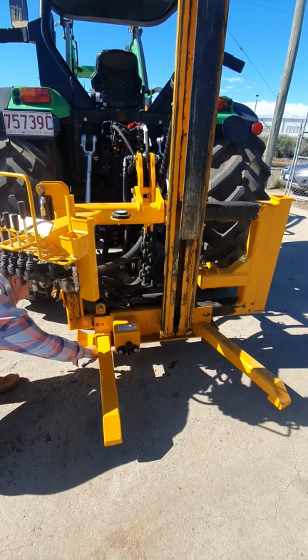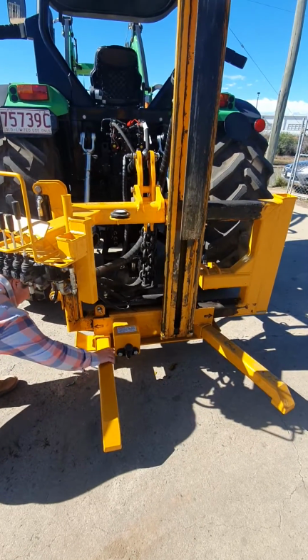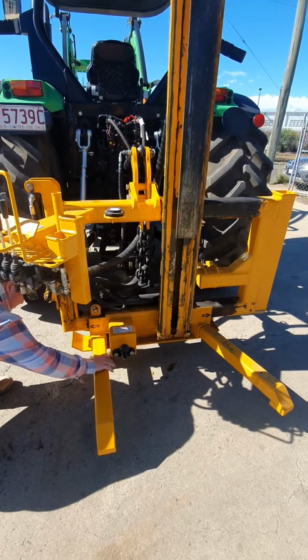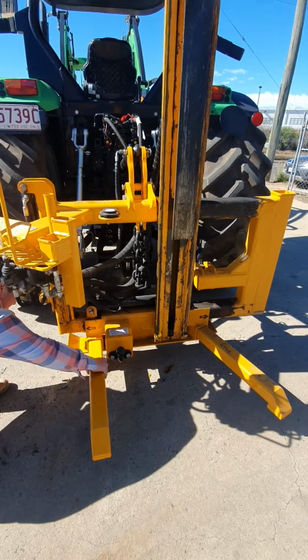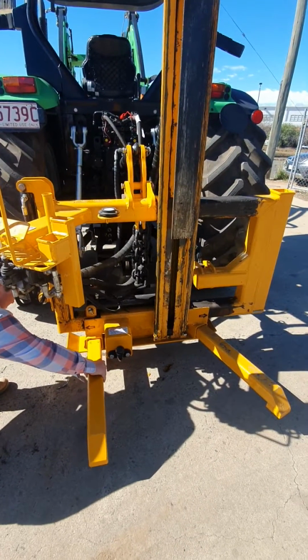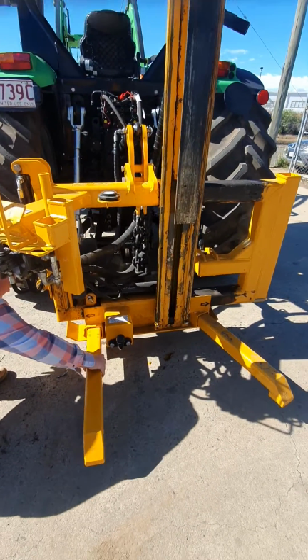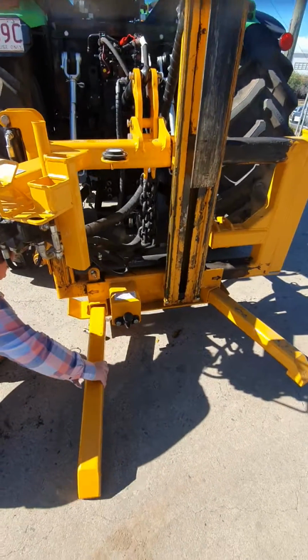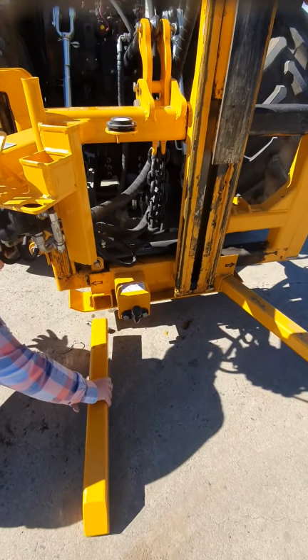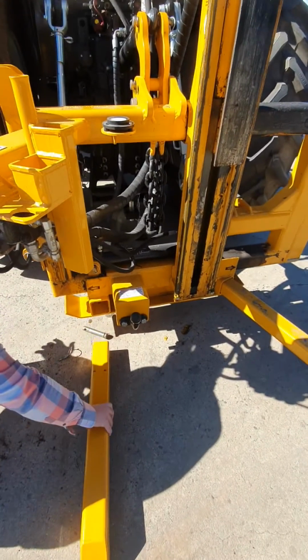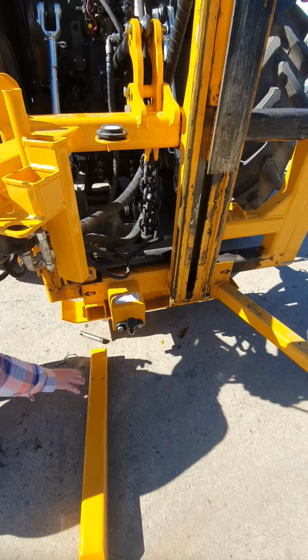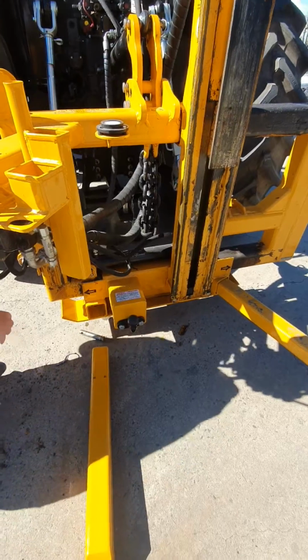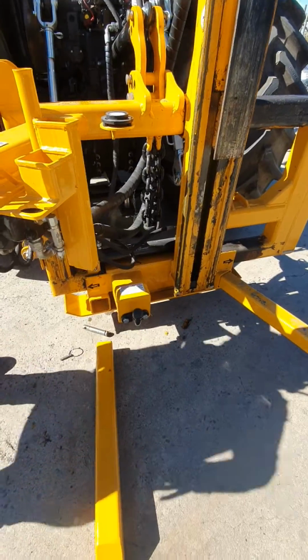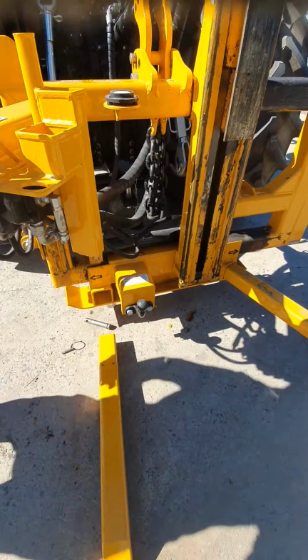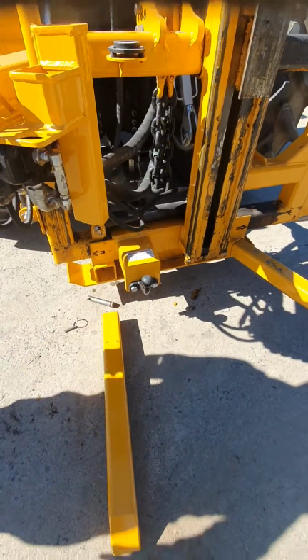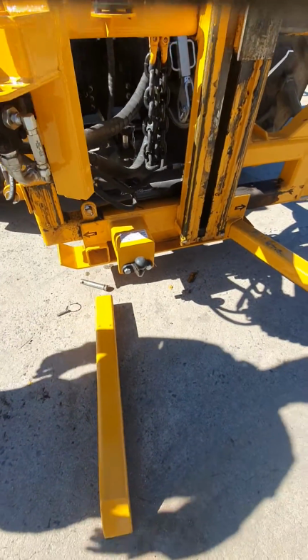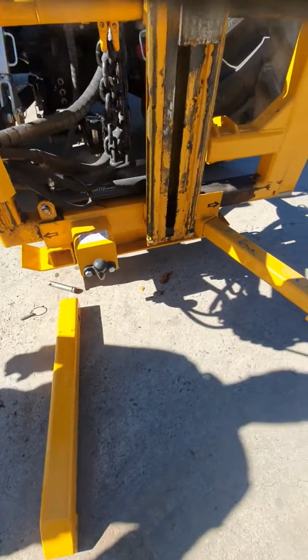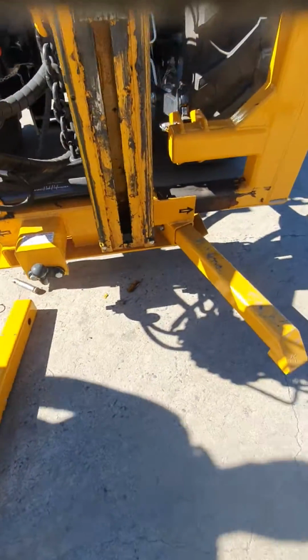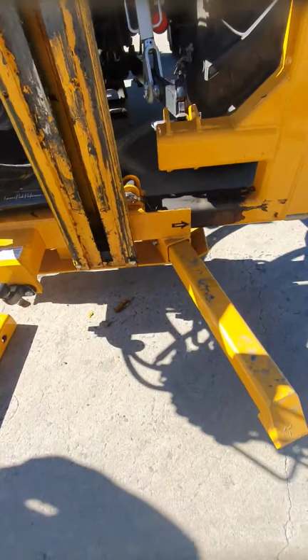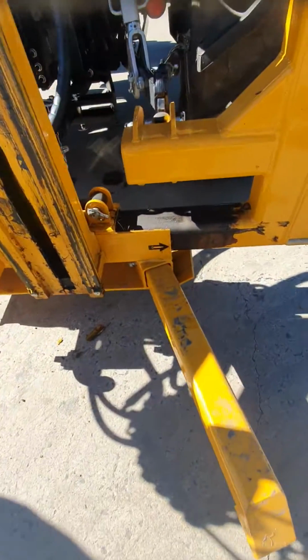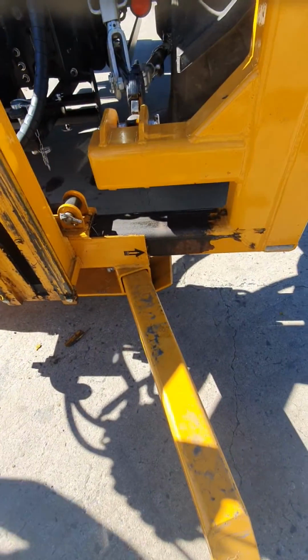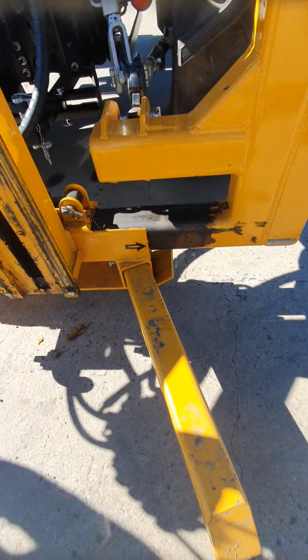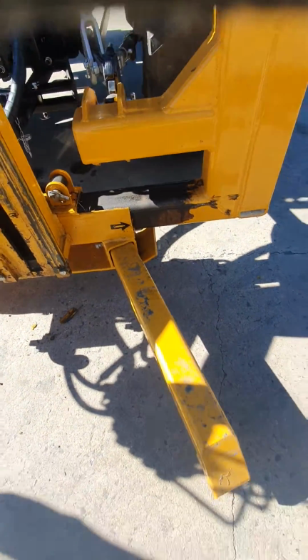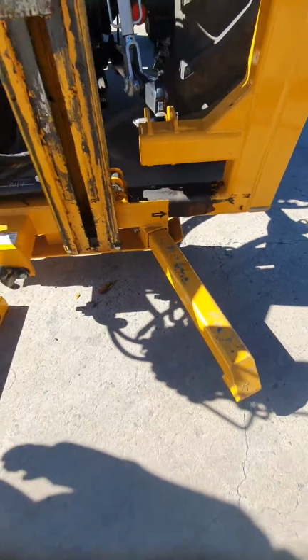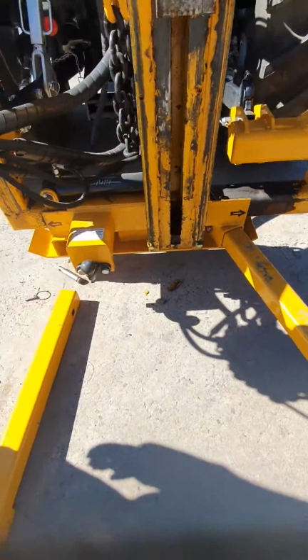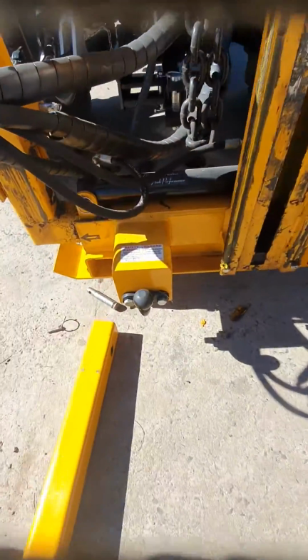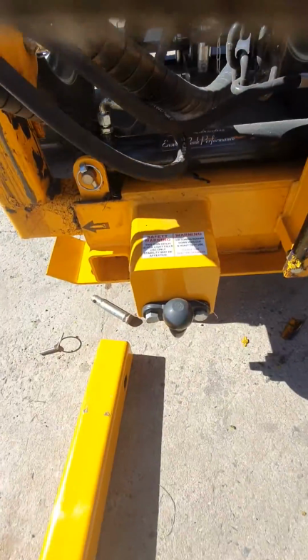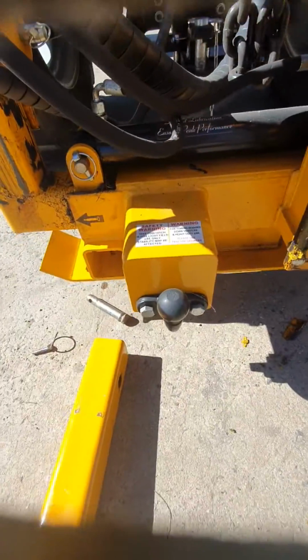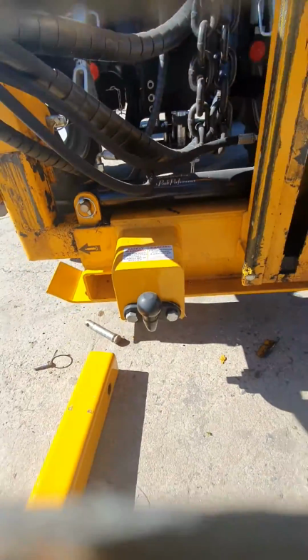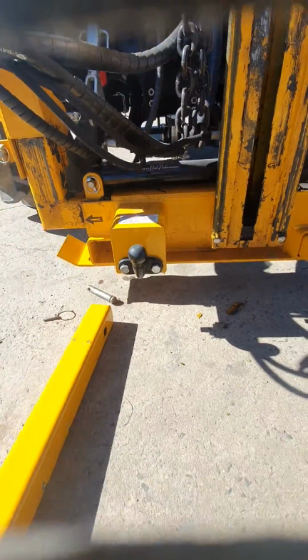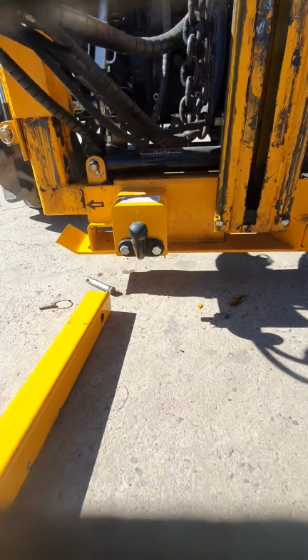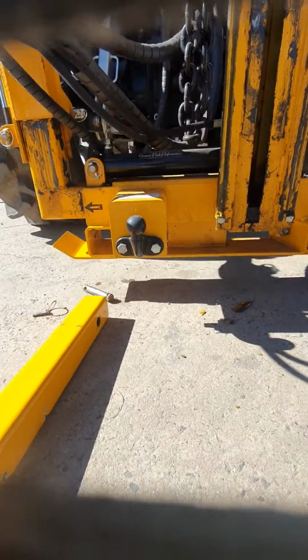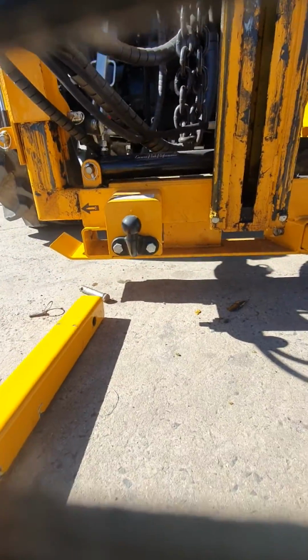So here we've got some travel legs. When you're going to use a post driver, just pull those out and put them on the ground. It's also got a tow ball — you can hook a trailer up to it.